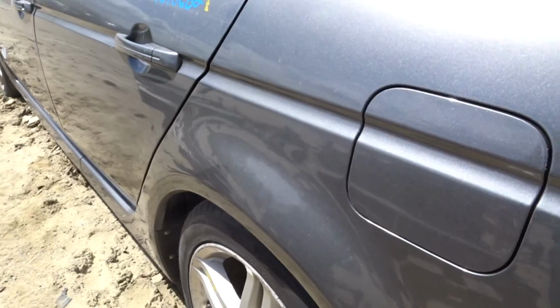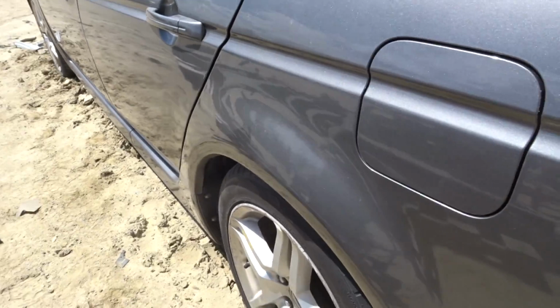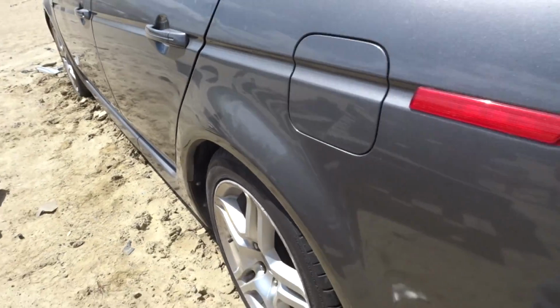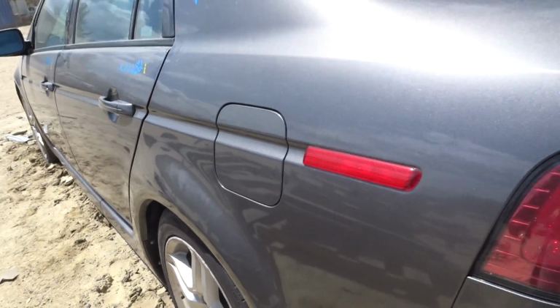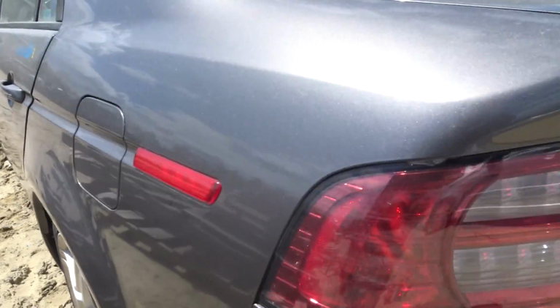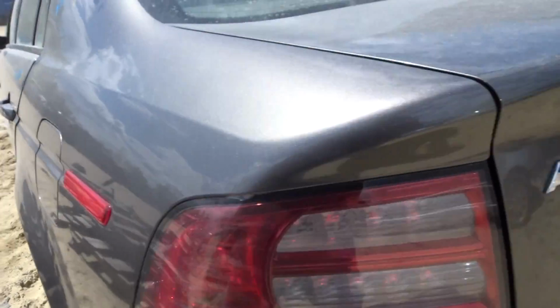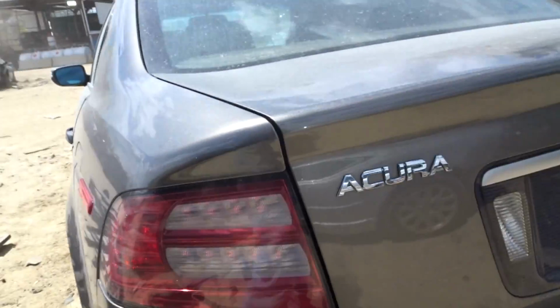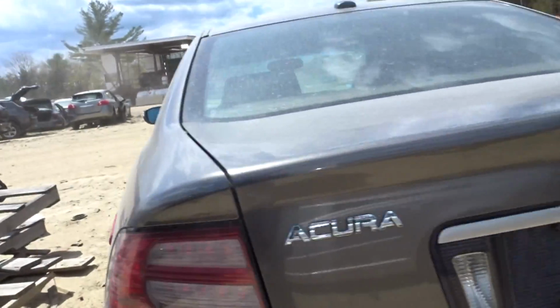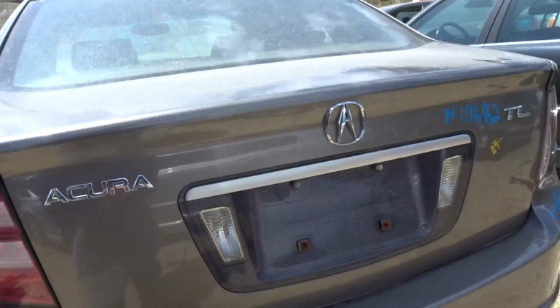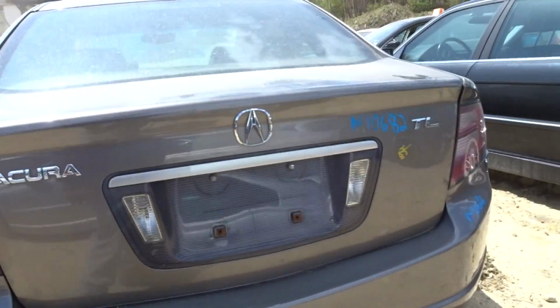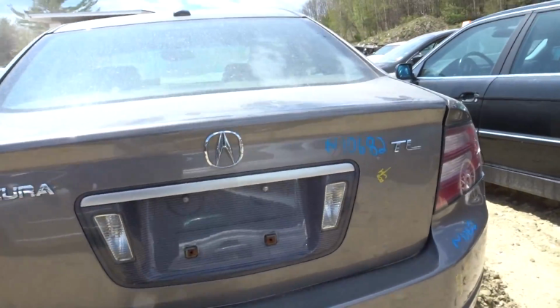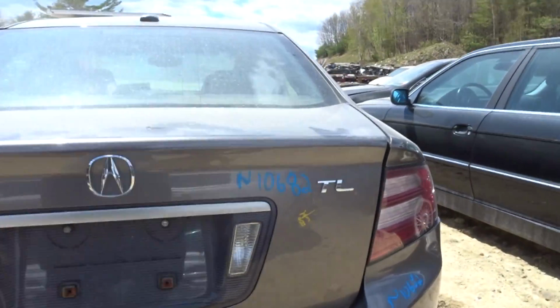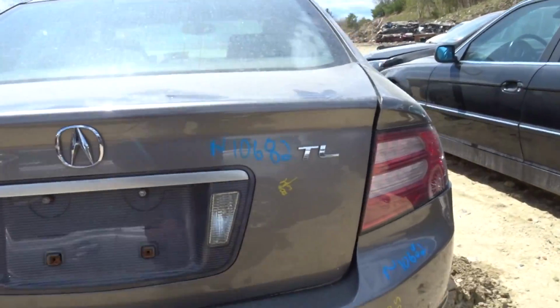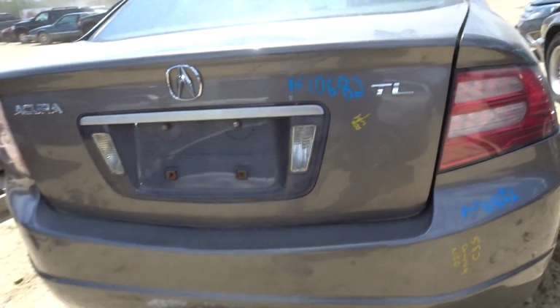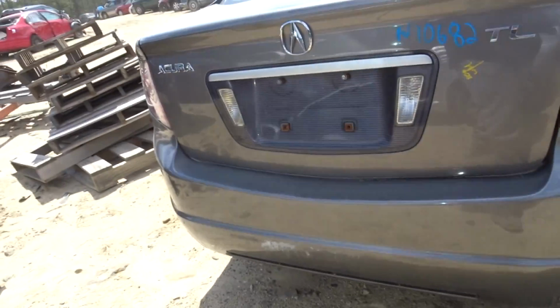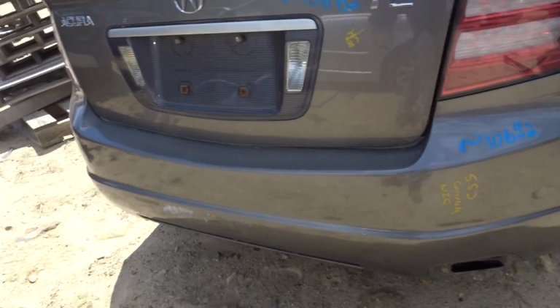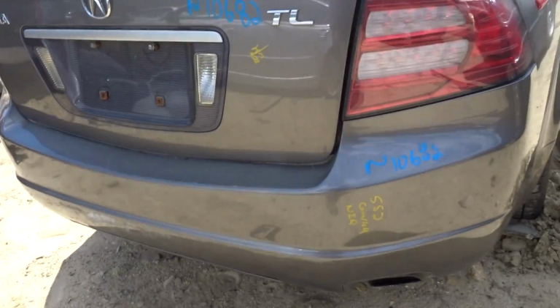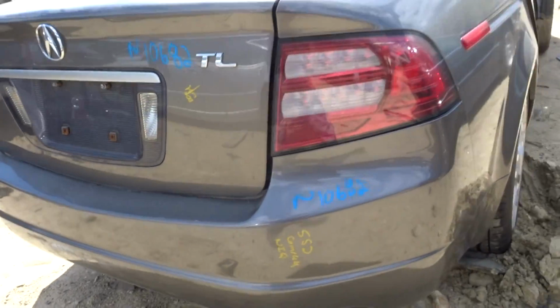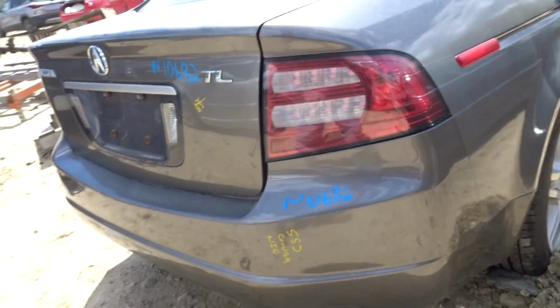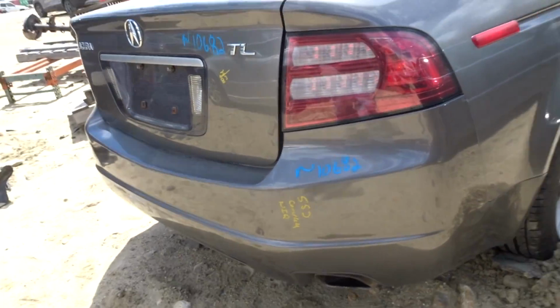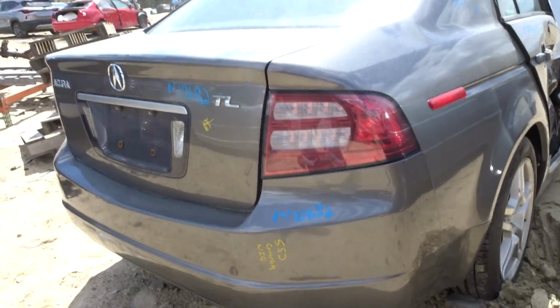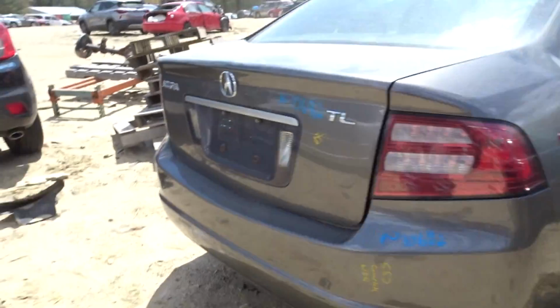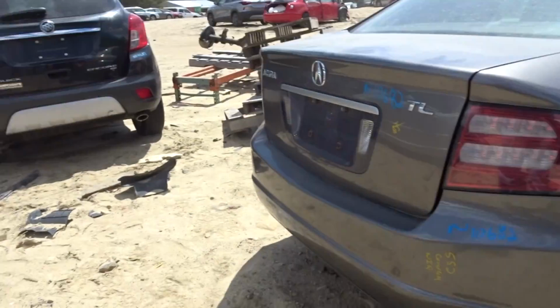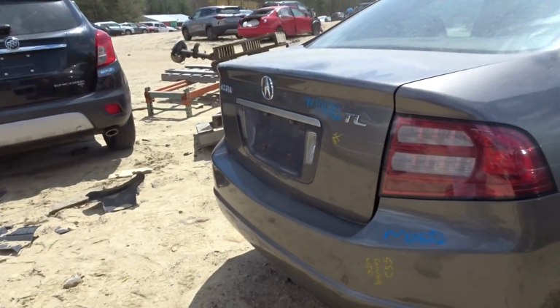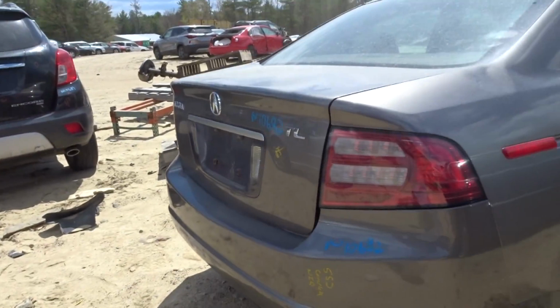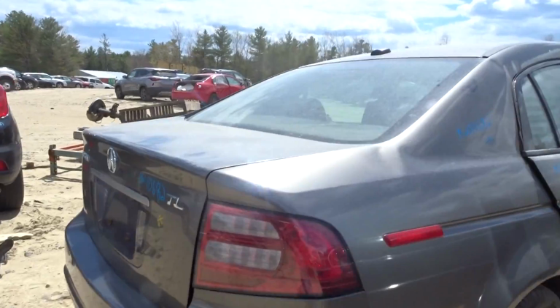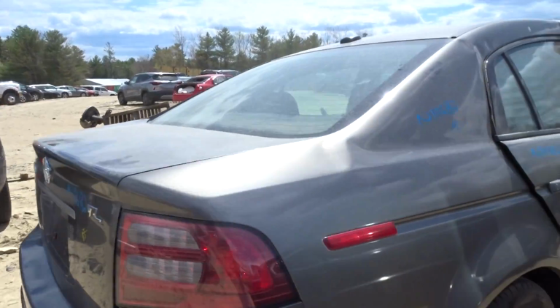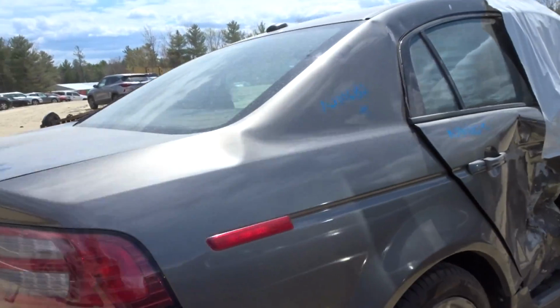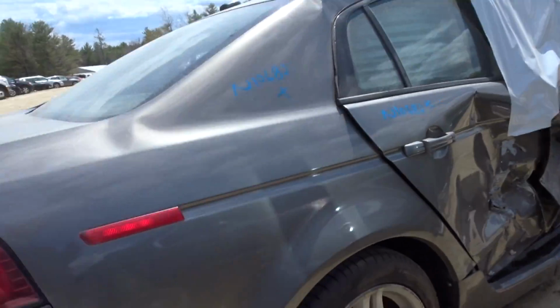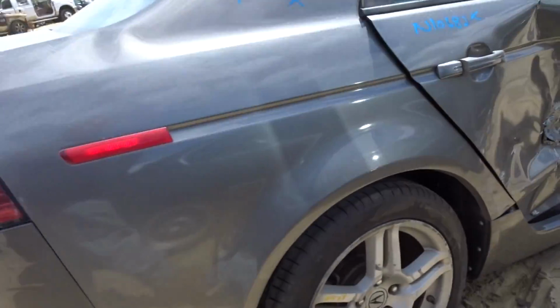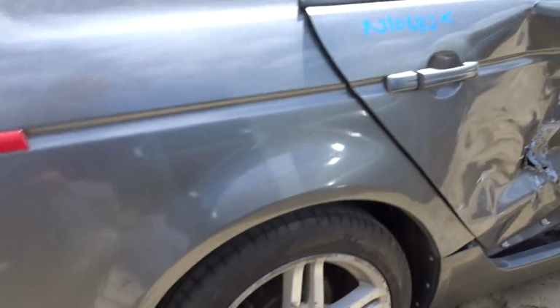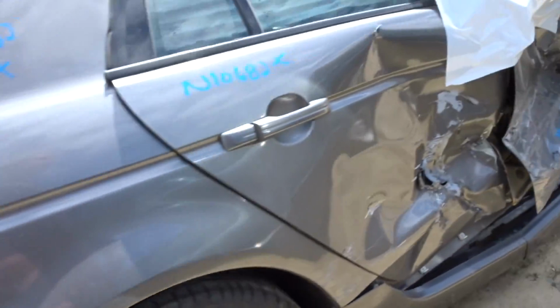Got a left rear suspension complete. Got a clean deck lid with hinges. Got a rear bumper cover — it's a repaint with some scuffs. Nothing on this side. Right rear suspension.